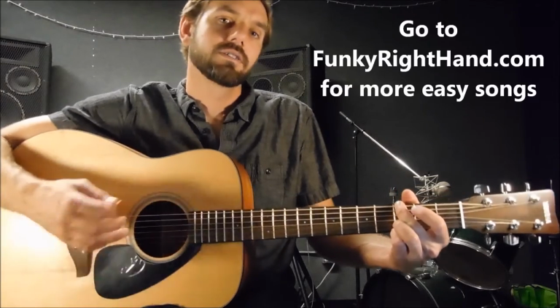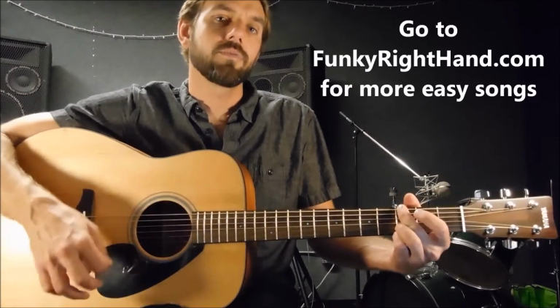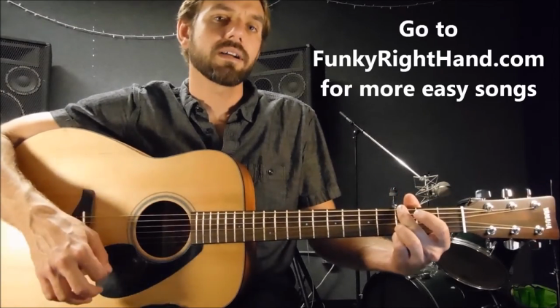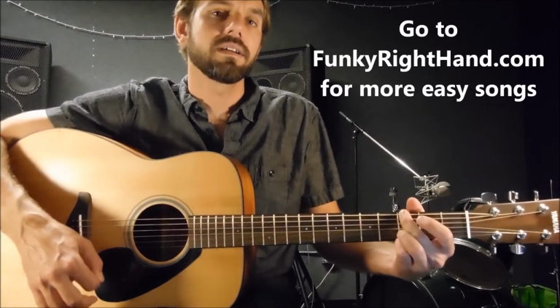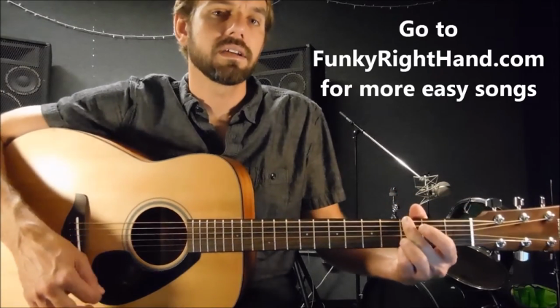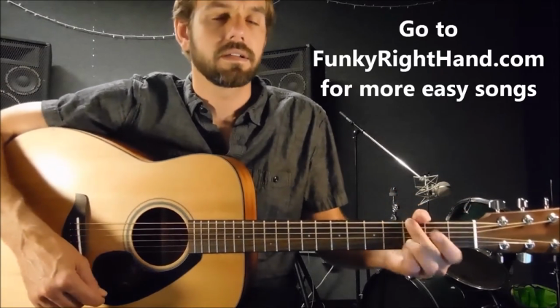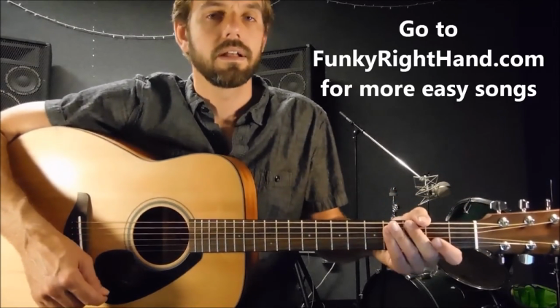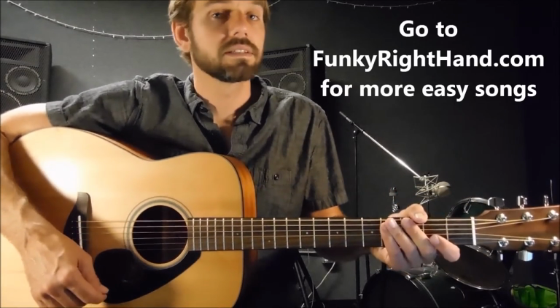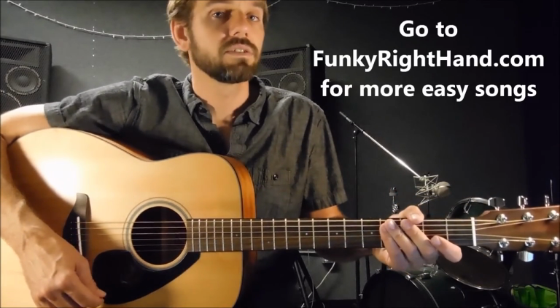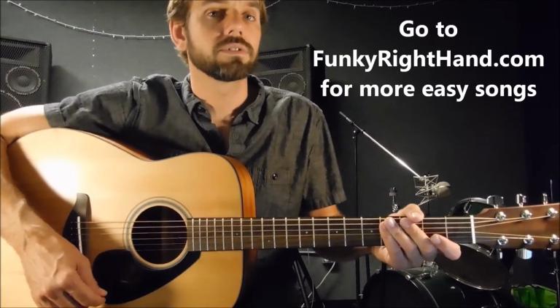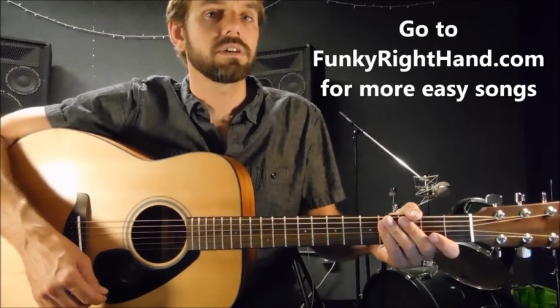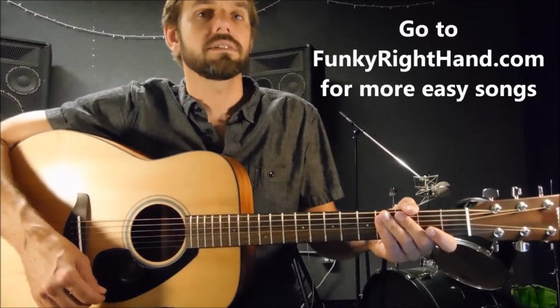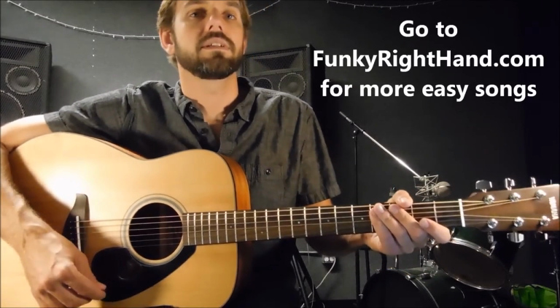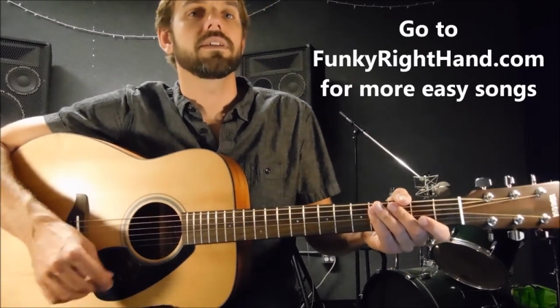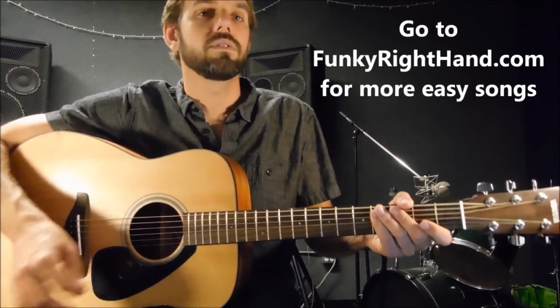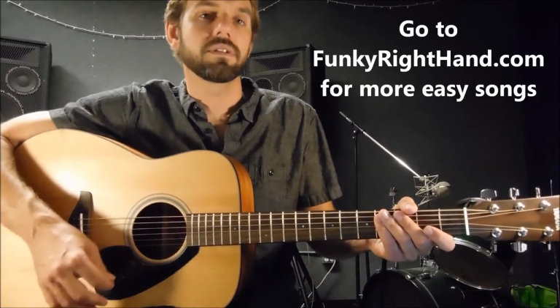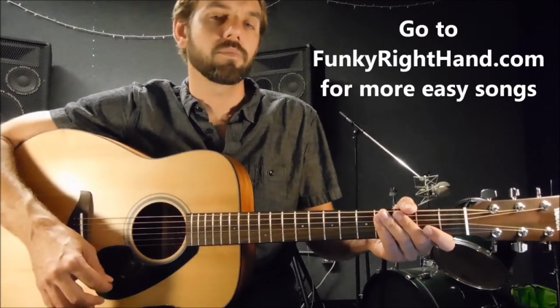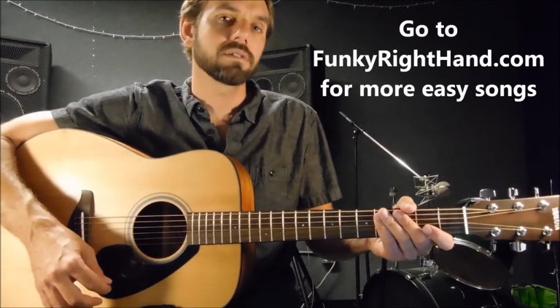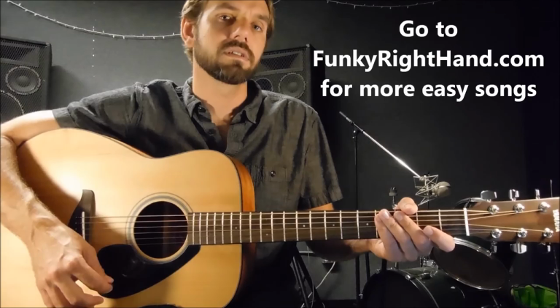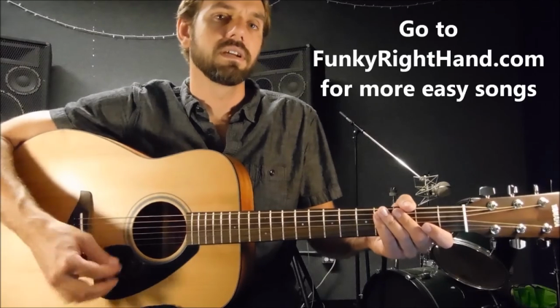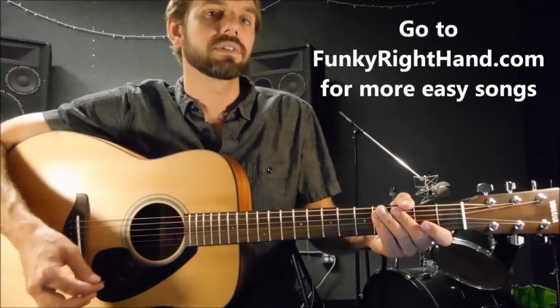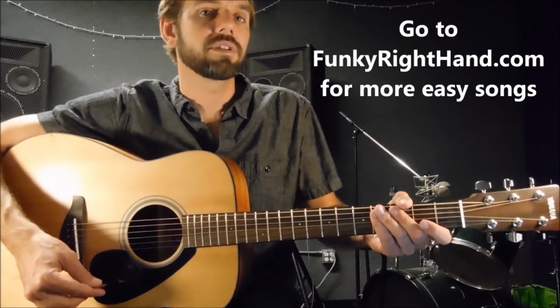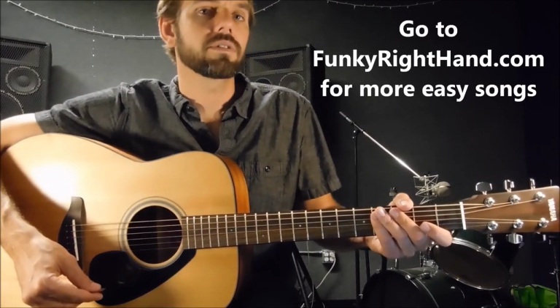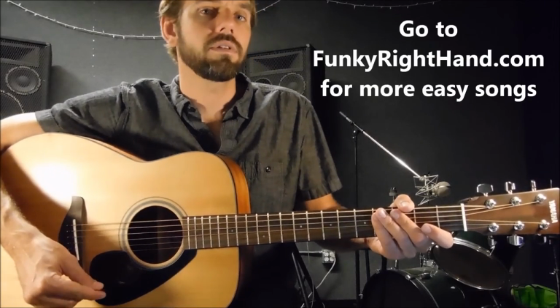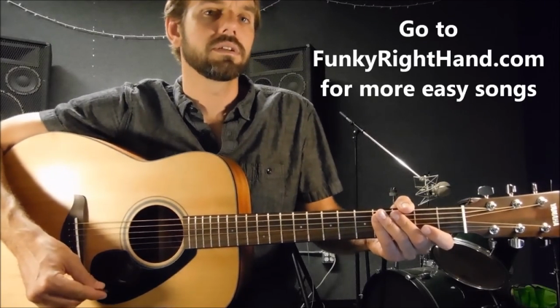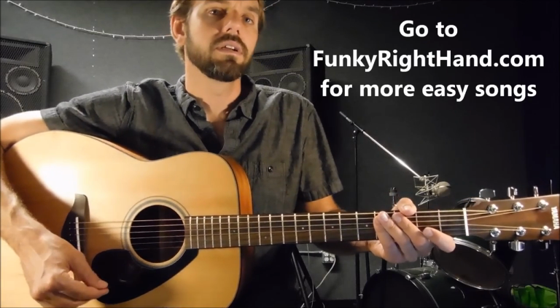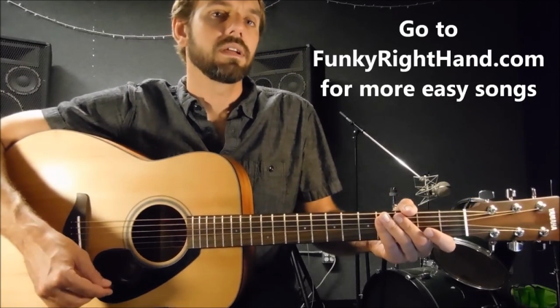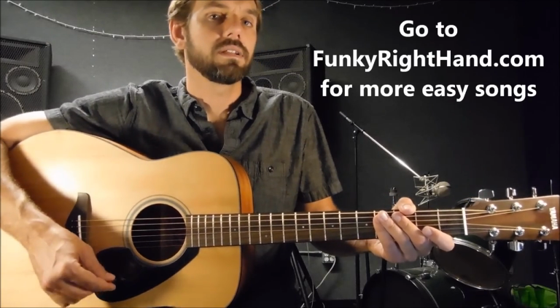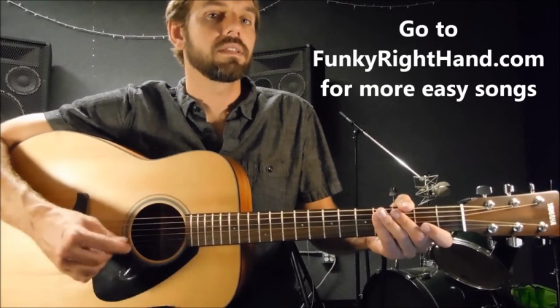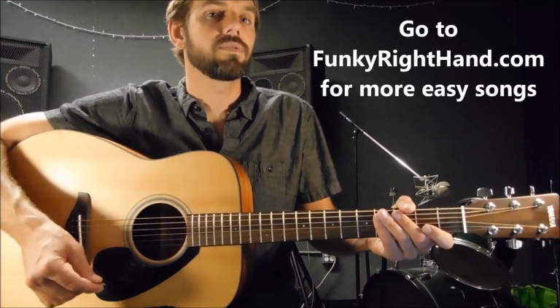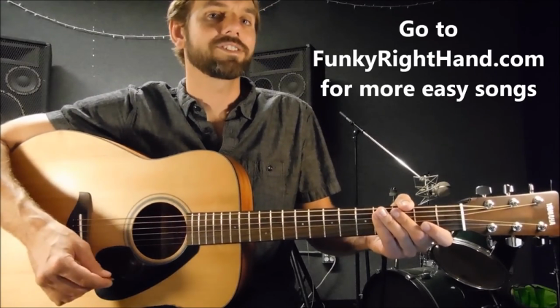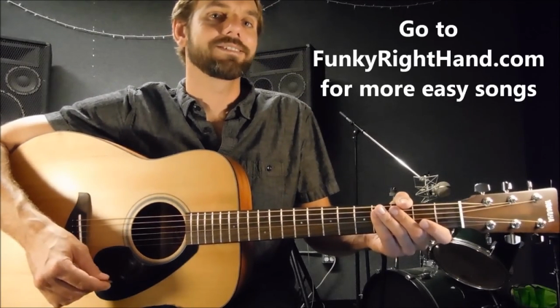So go back and listen to the full song now that you know all the different parts and I've explained all the chords. Thank you for watching.